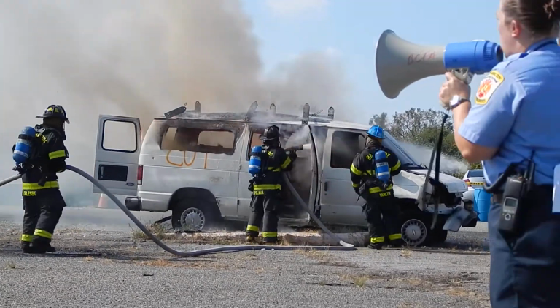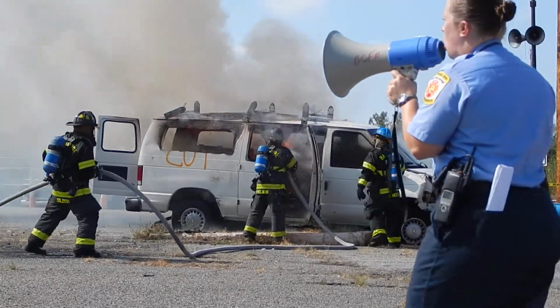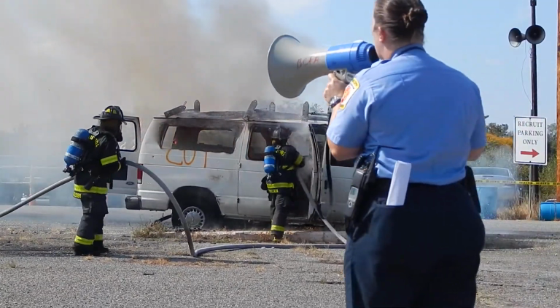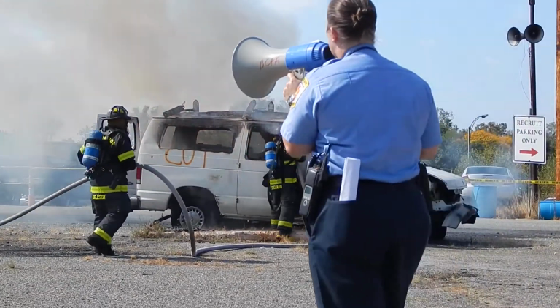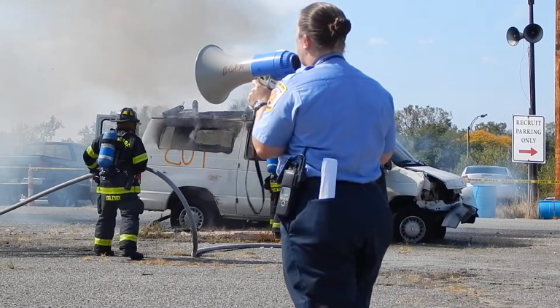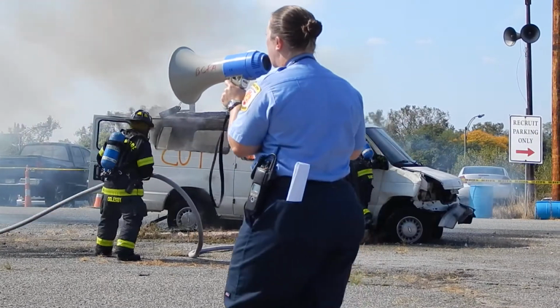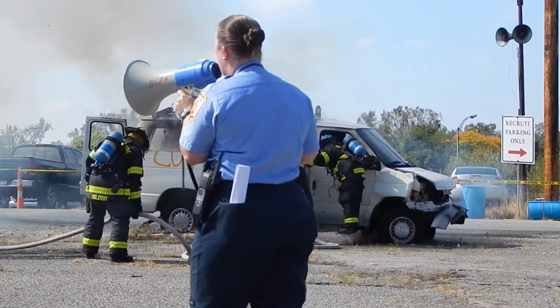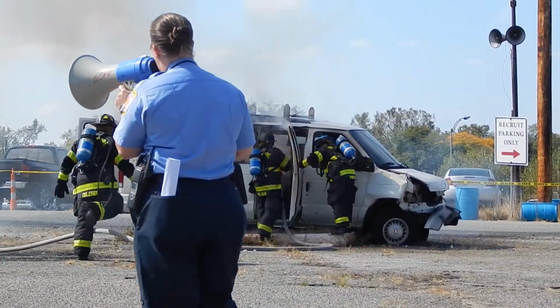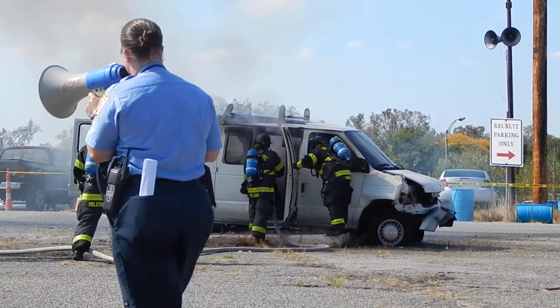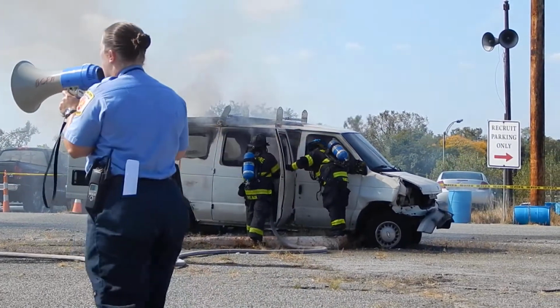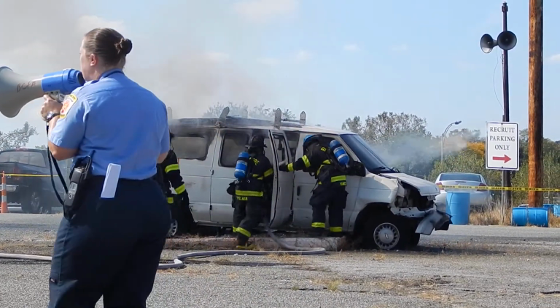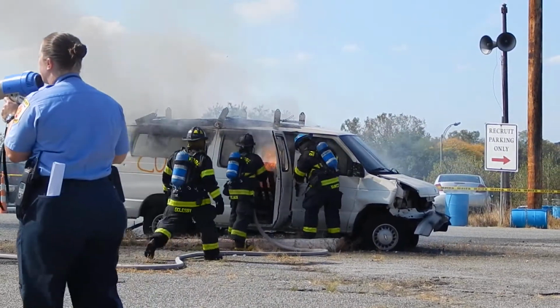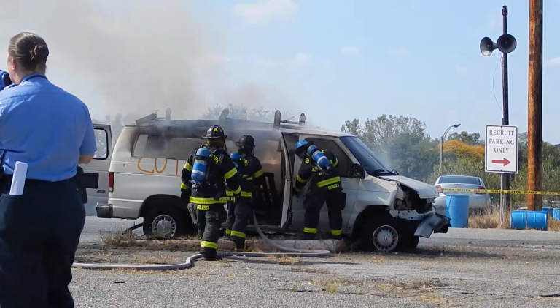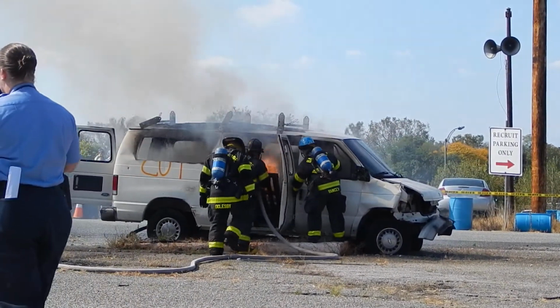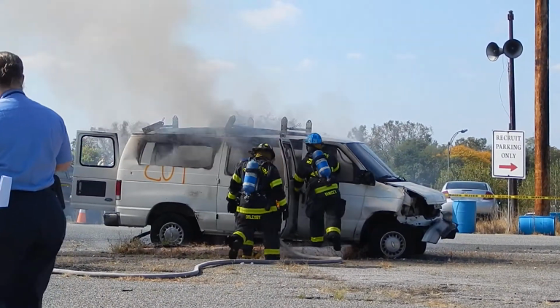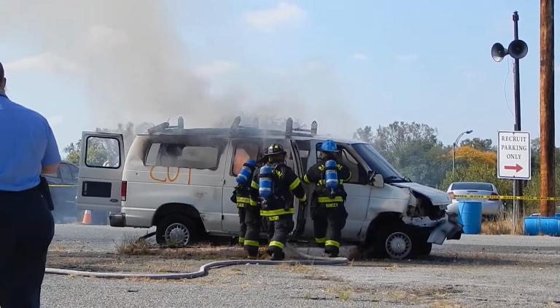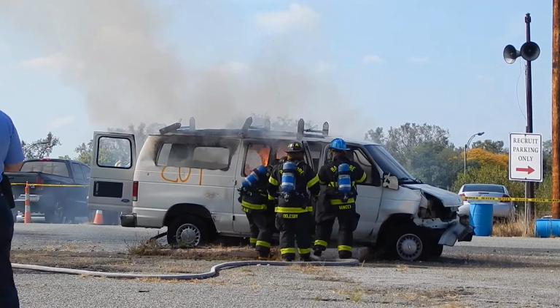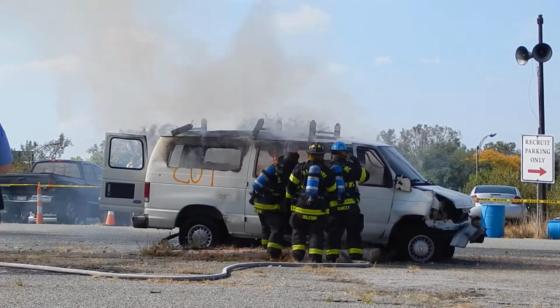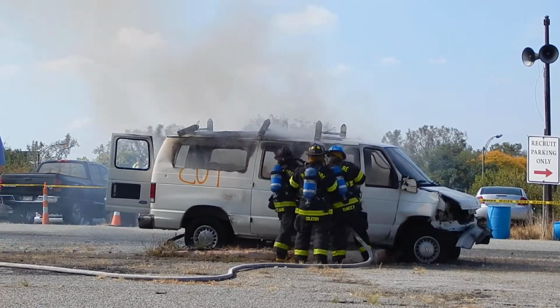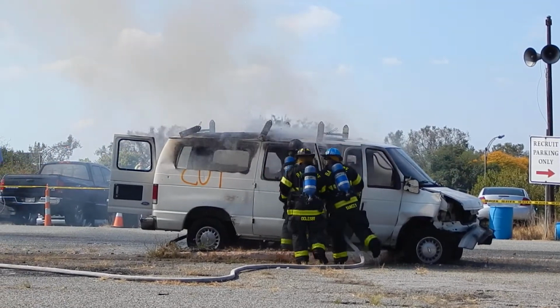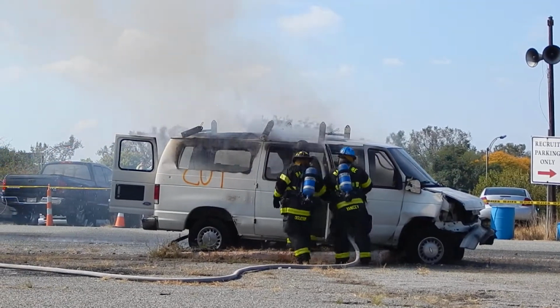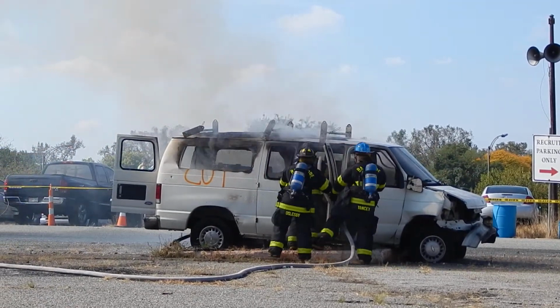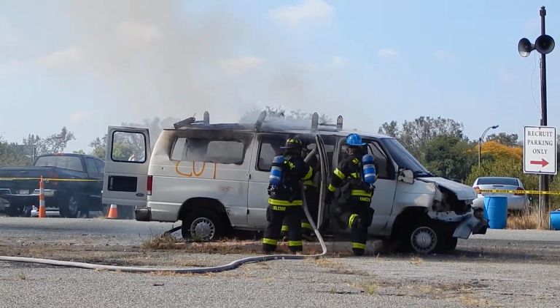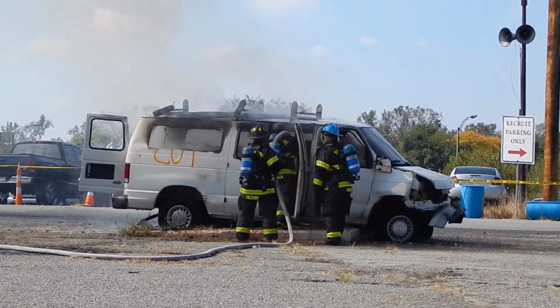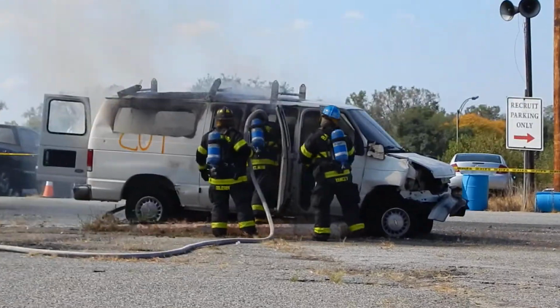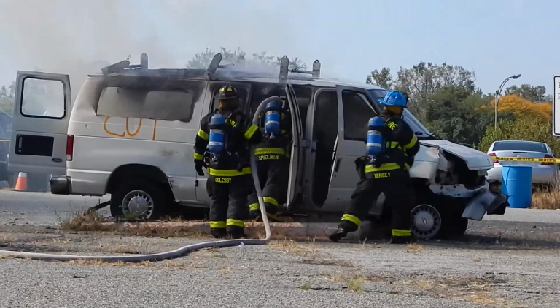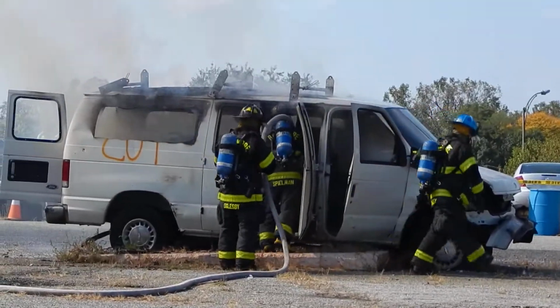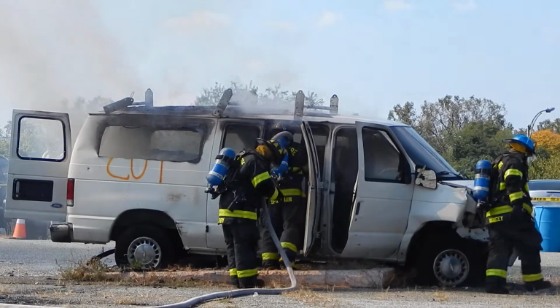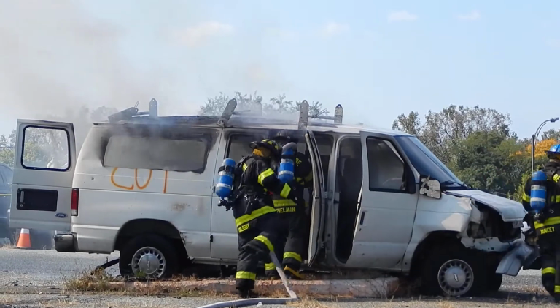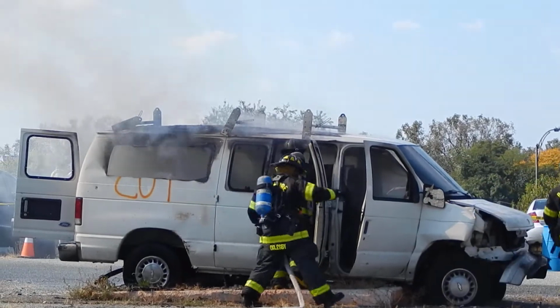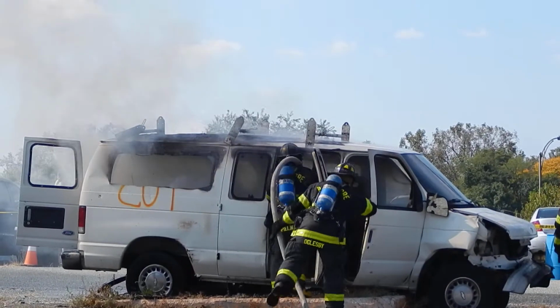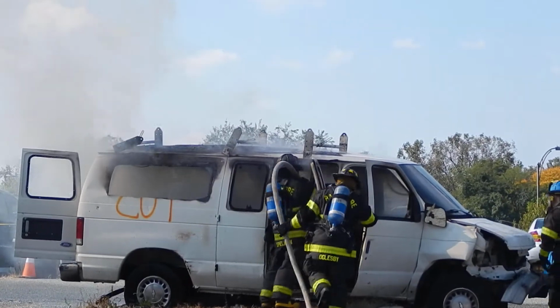You saw he went straight through the front window first, because if there was someone in there, that's probably where they would be. From there they would assault the fire to the back of the car.